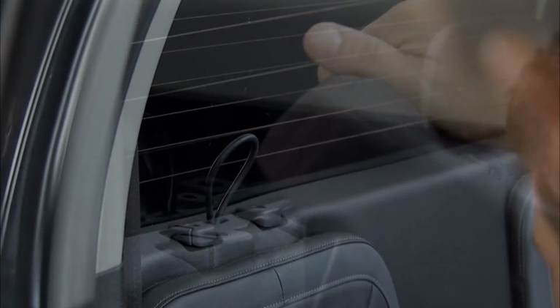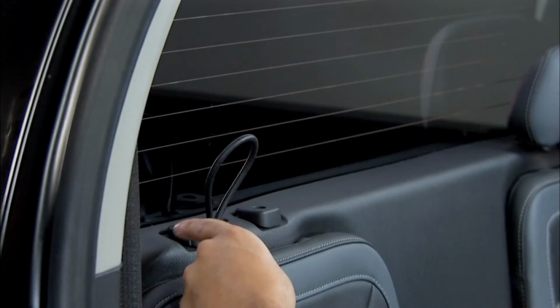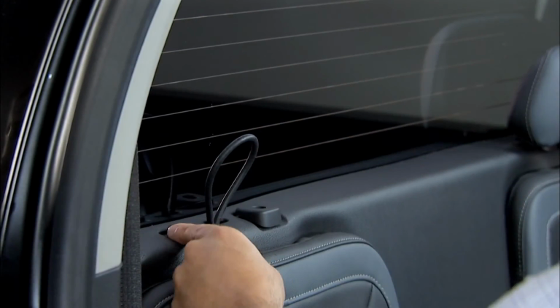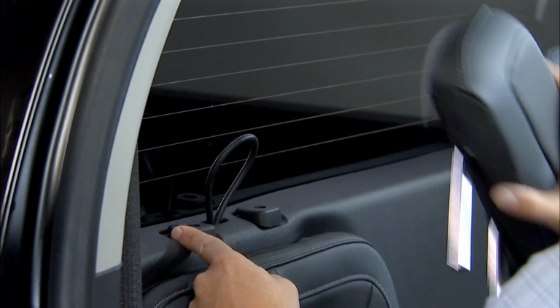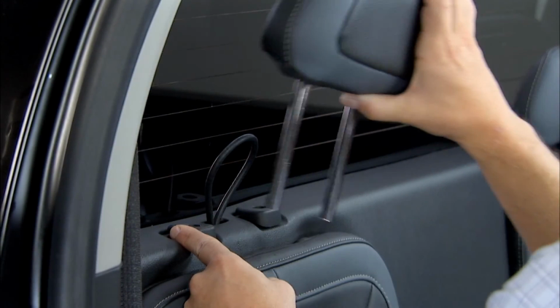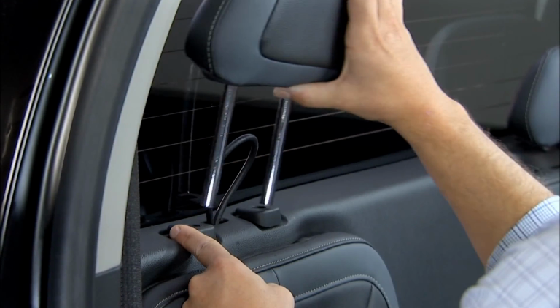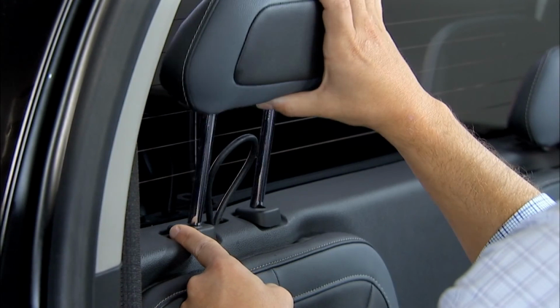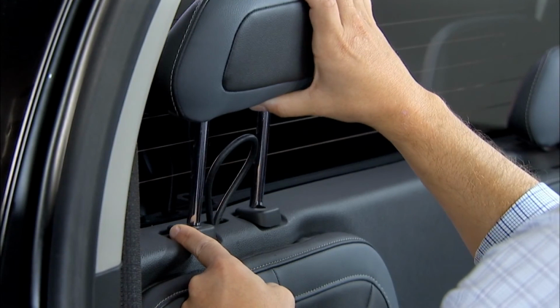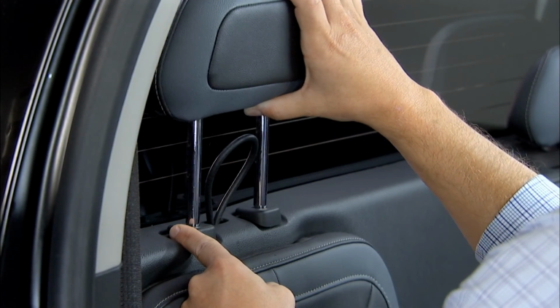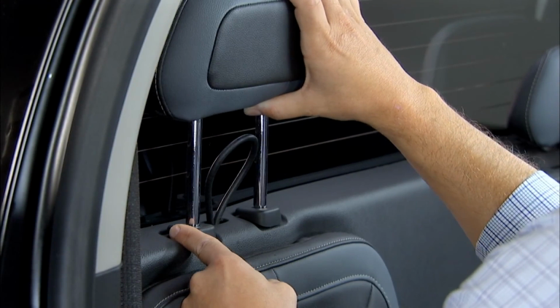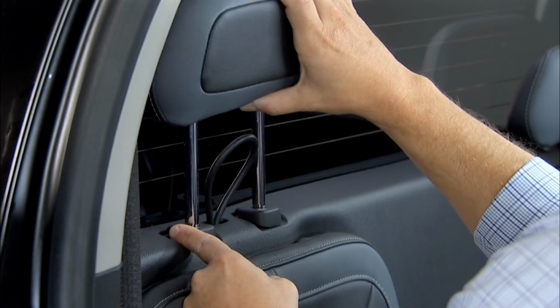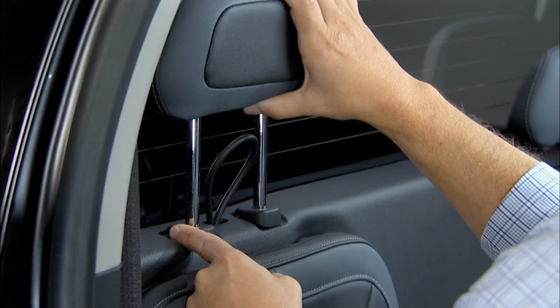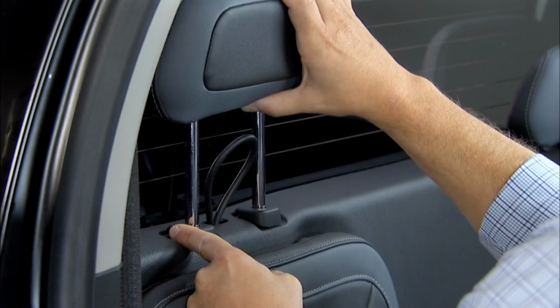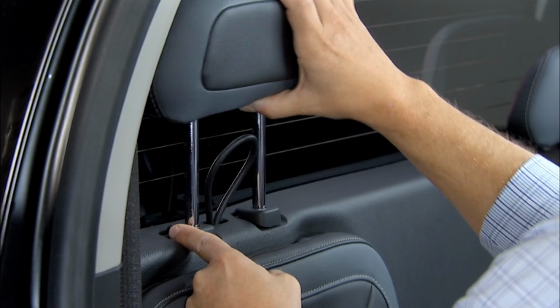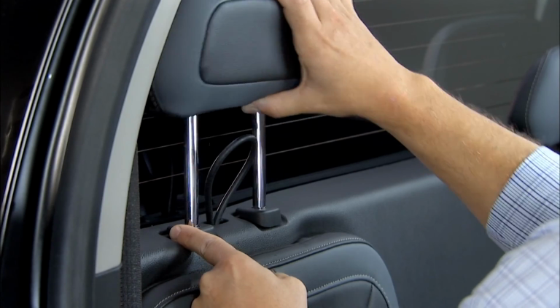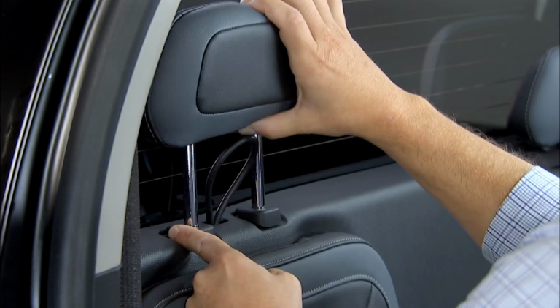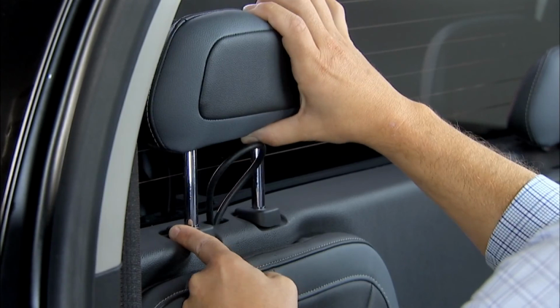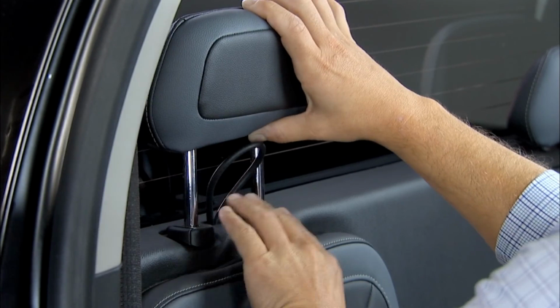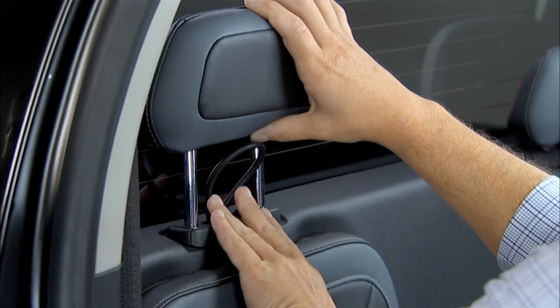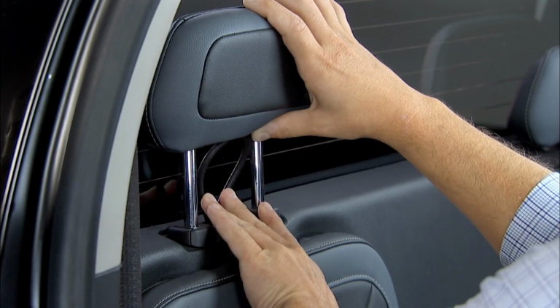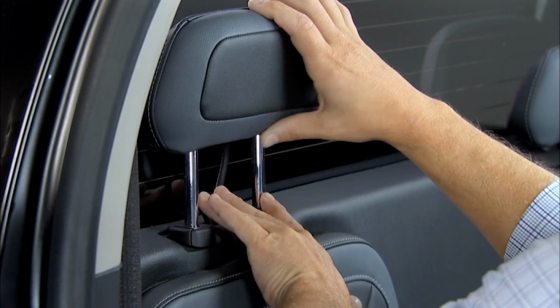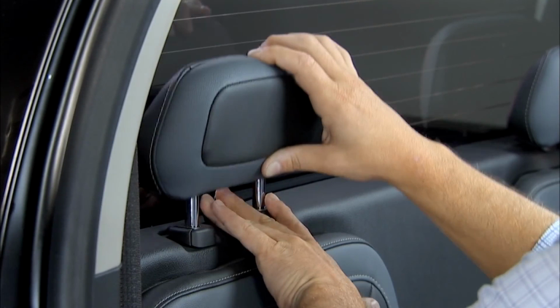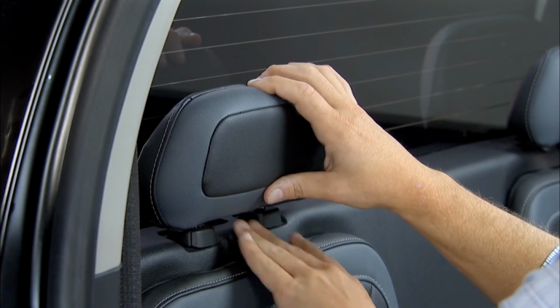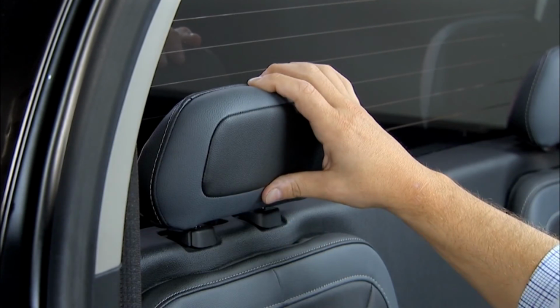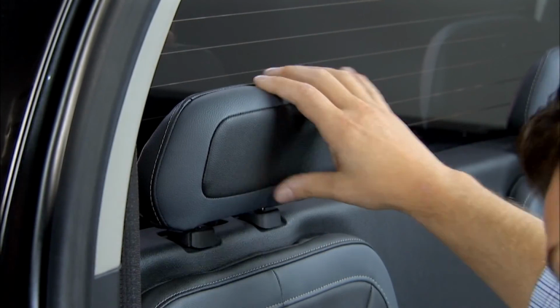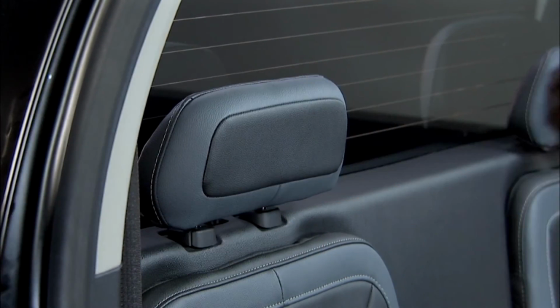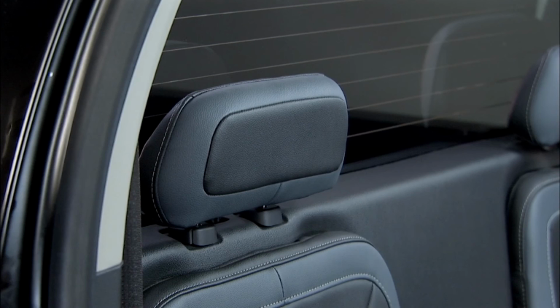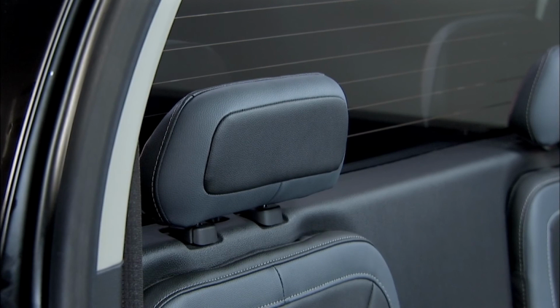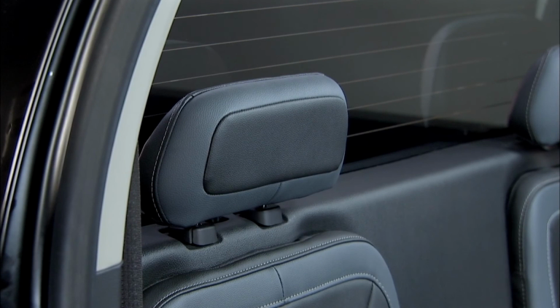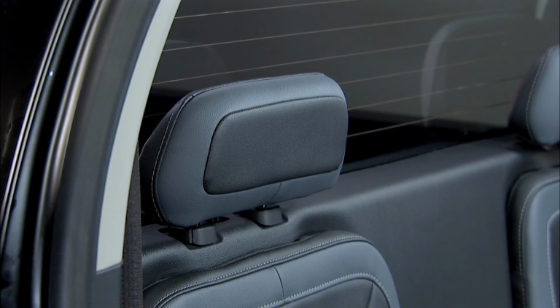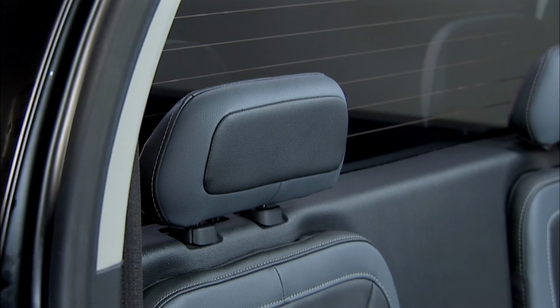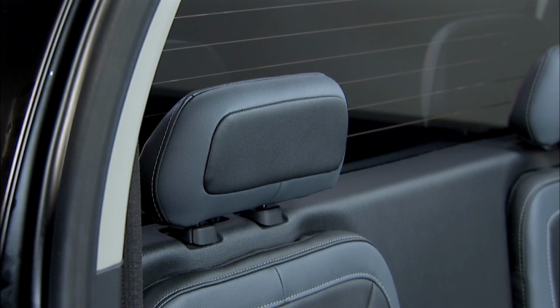To reinstall the head restraint, press the button on the head restraint and insert the posts into the holes on the top of the seat back. Push the head restraint down until it locks in place.